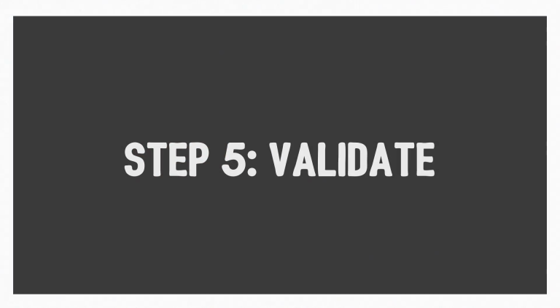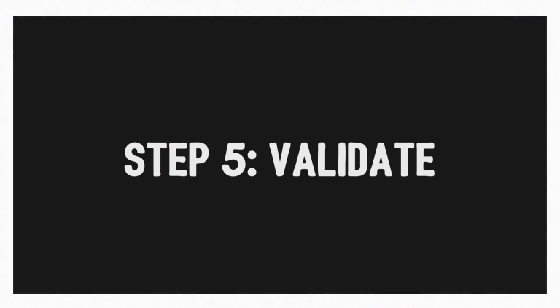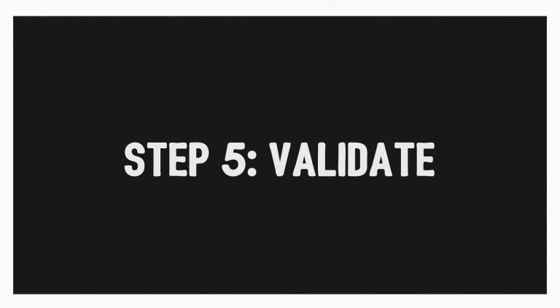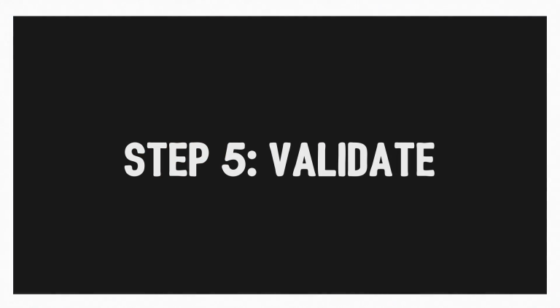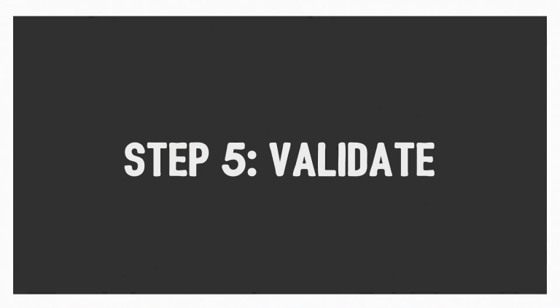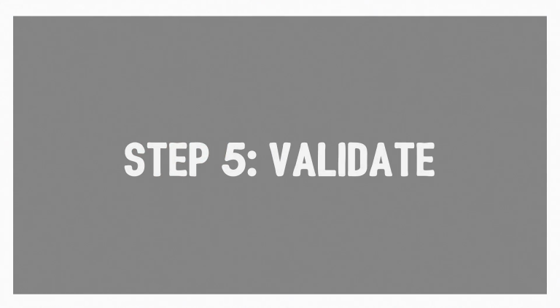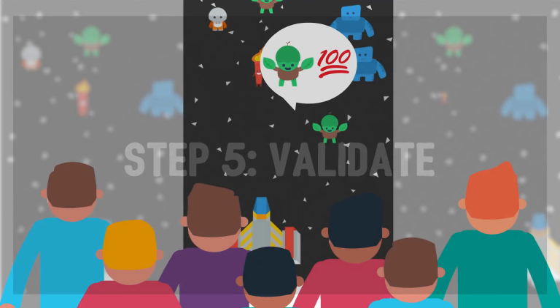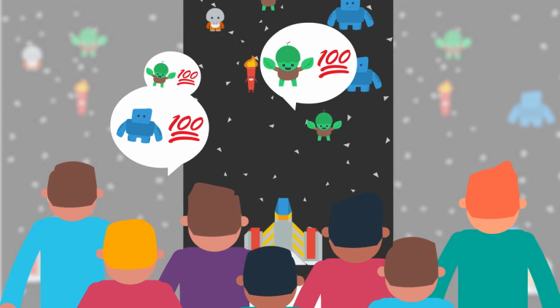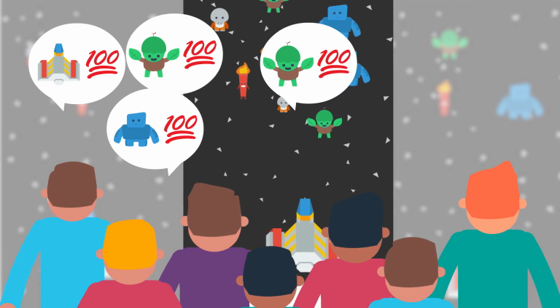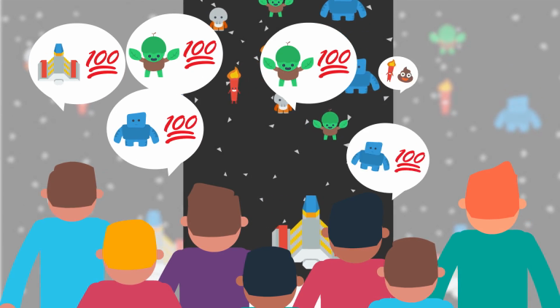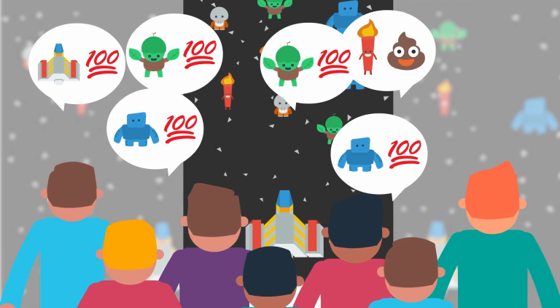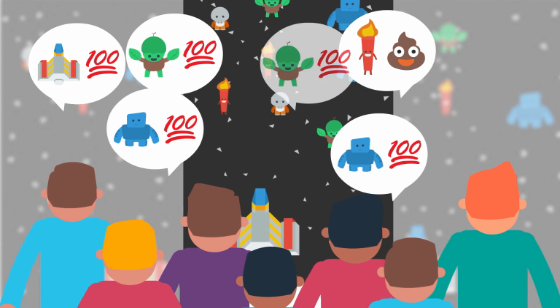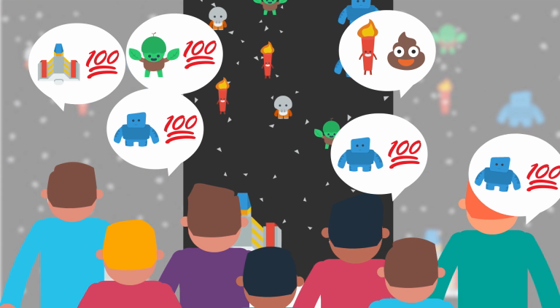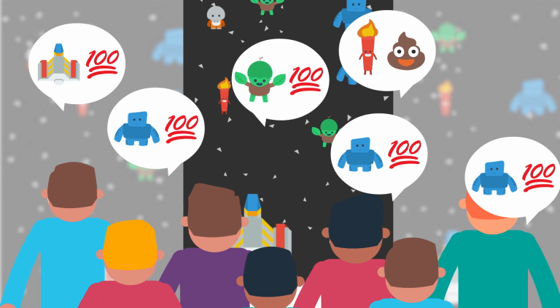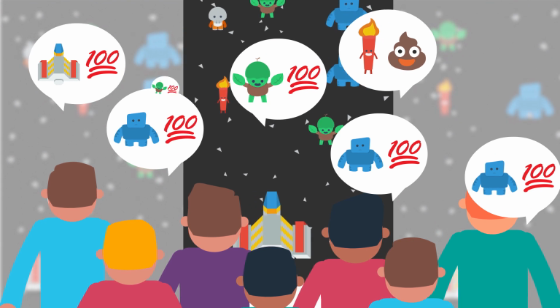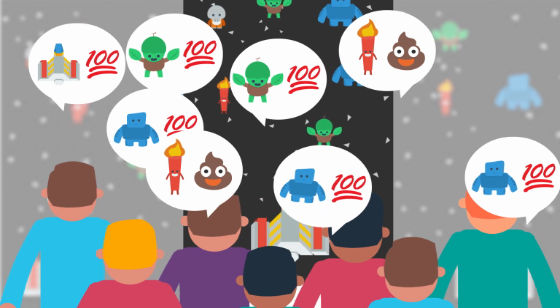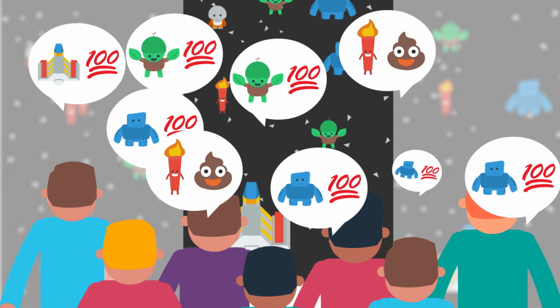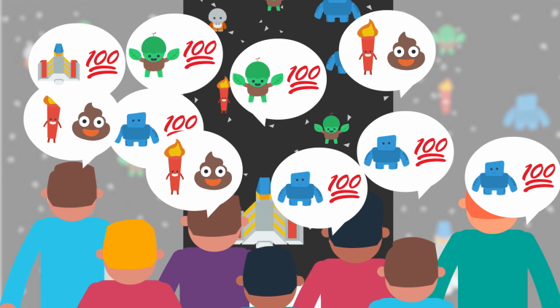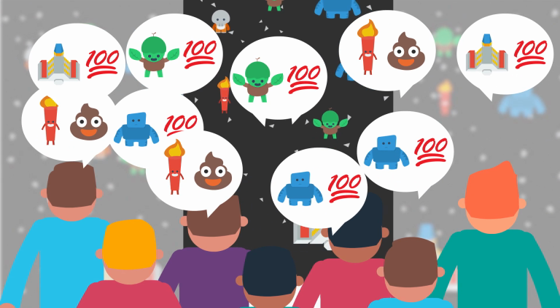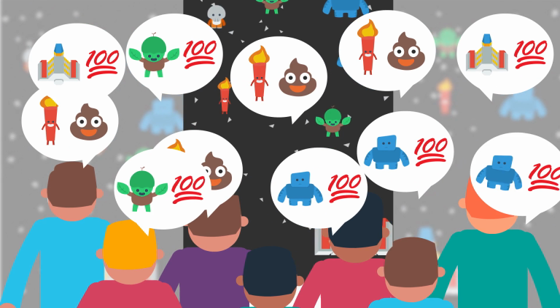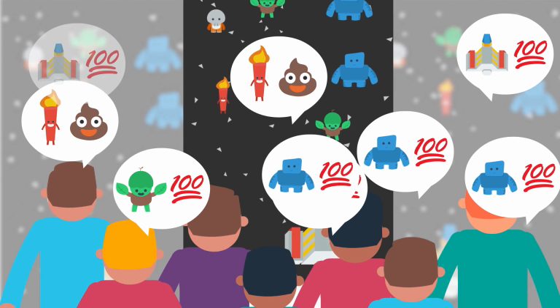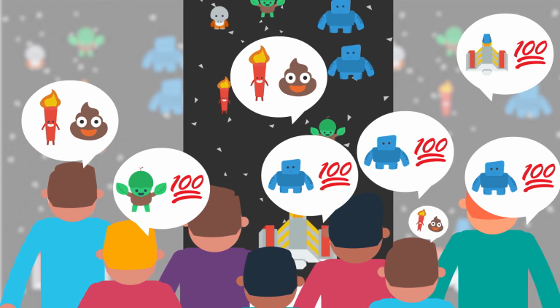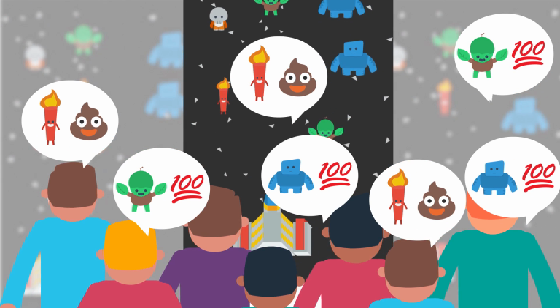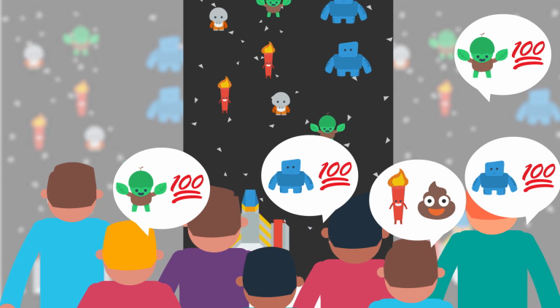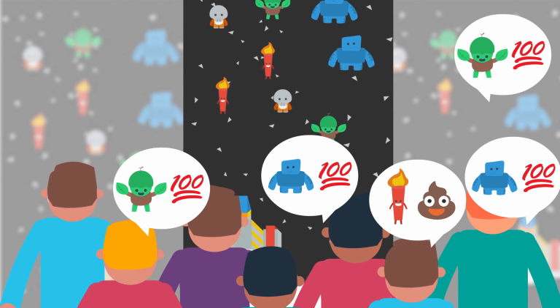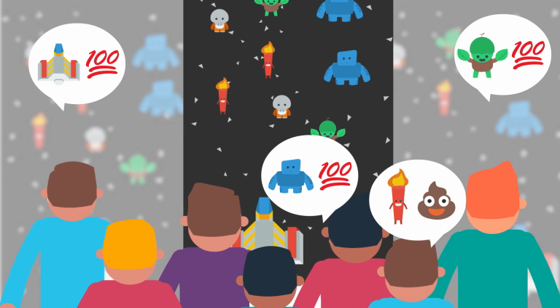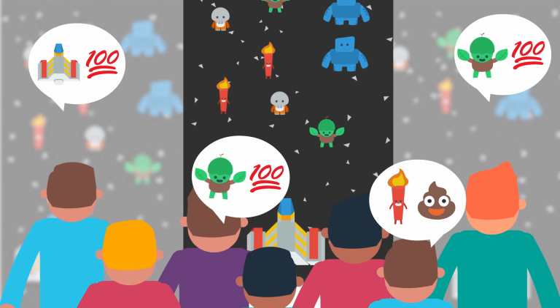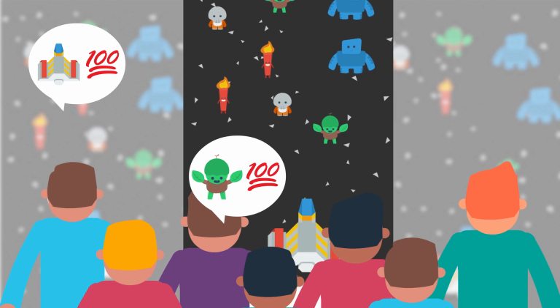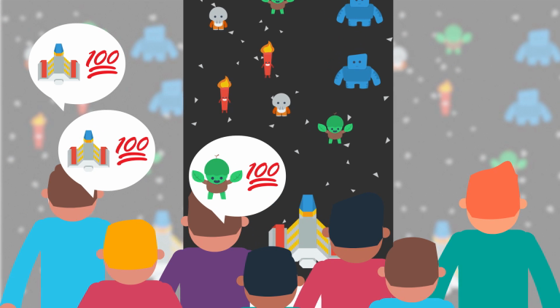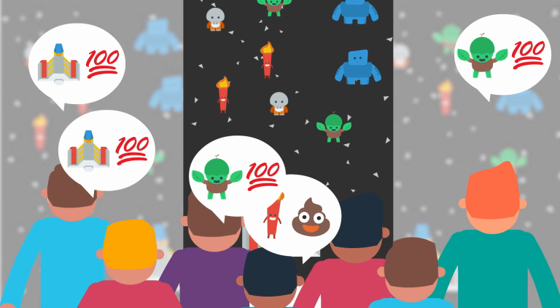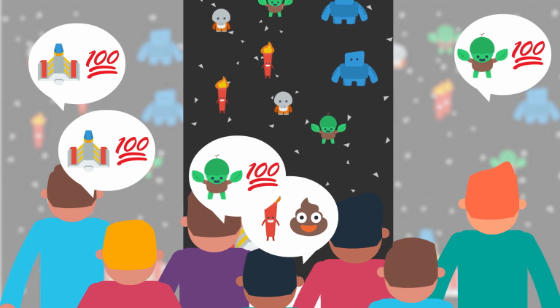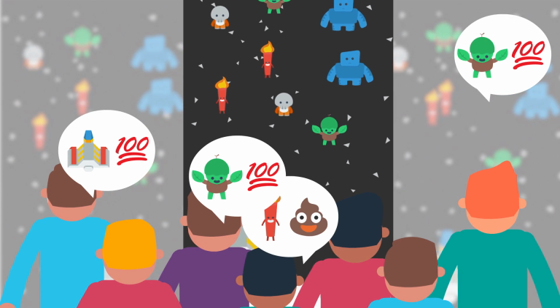Step number five: validate. Get feedback, share your game with friends, go to meetups, and try not to be shy or defensive. Remember, you're not building the perfect game on your first attempt. Learning what isn't working is just as important as learning what is.